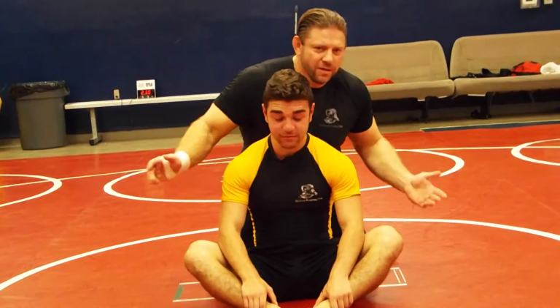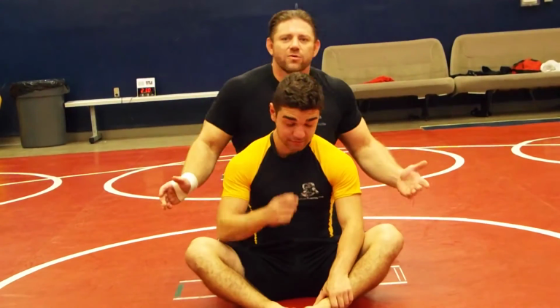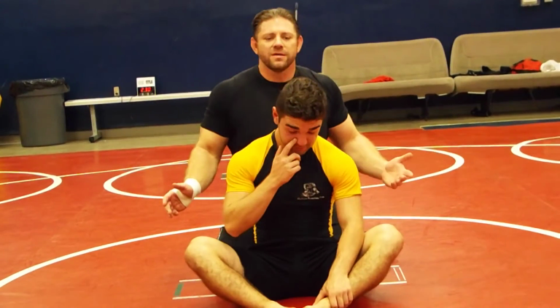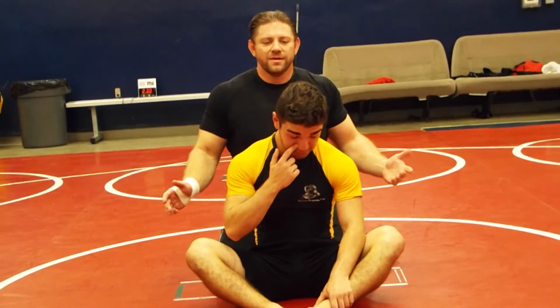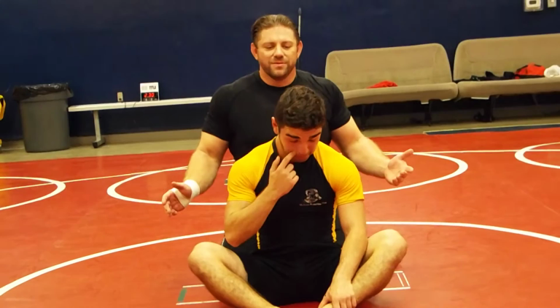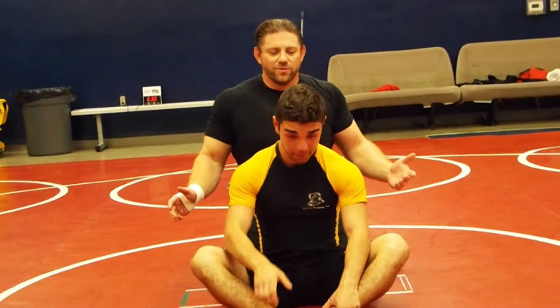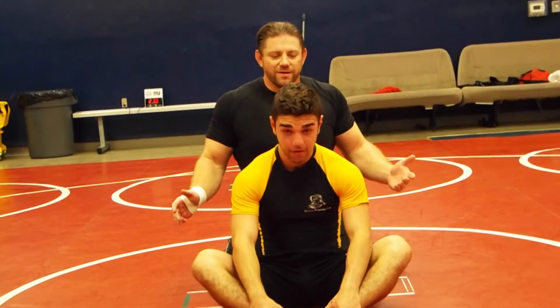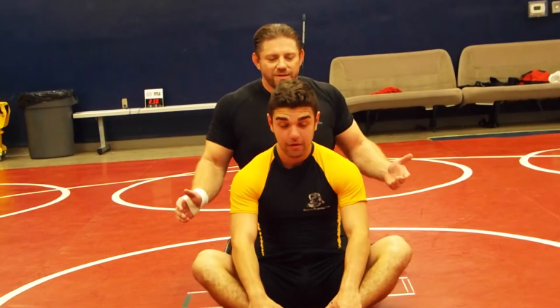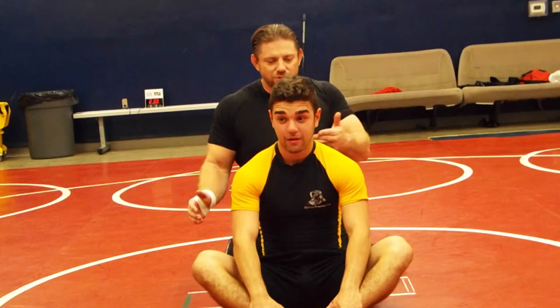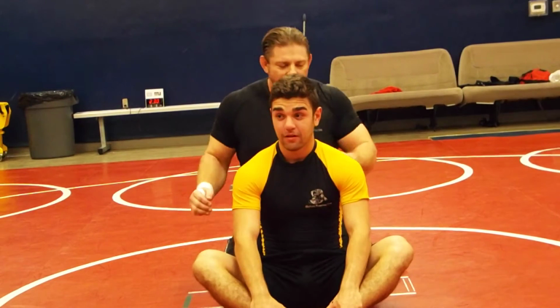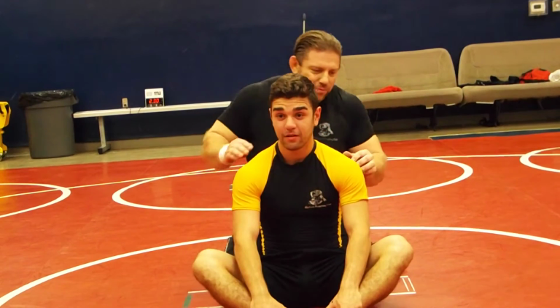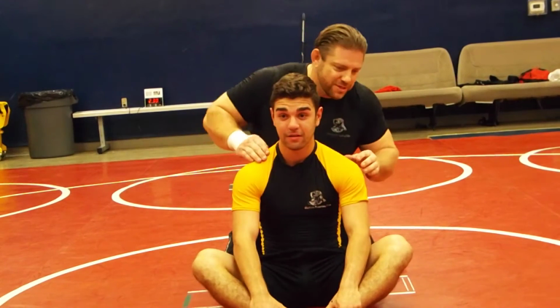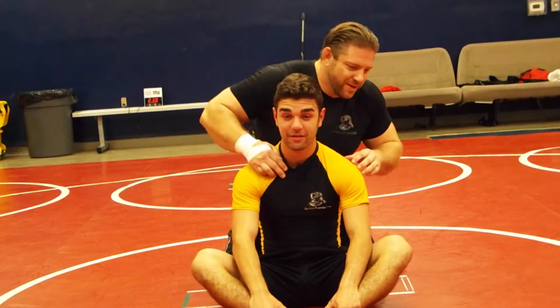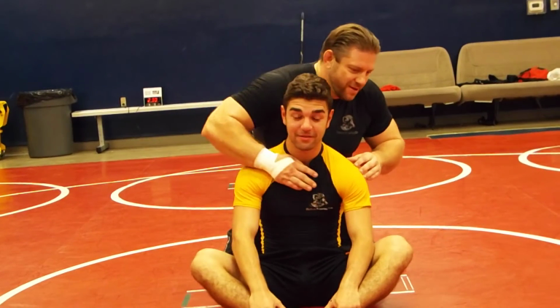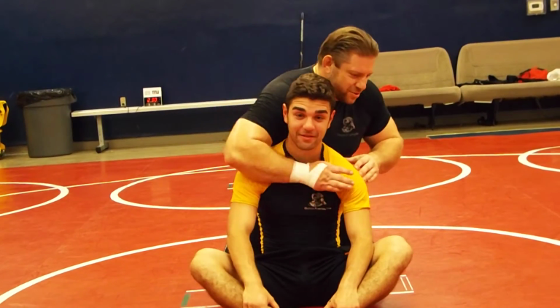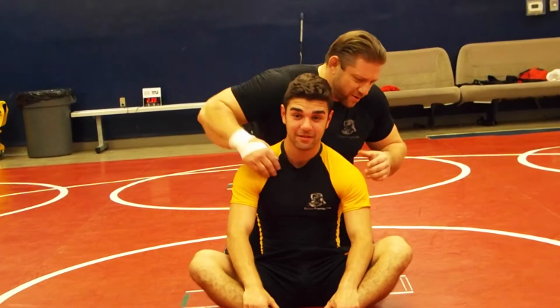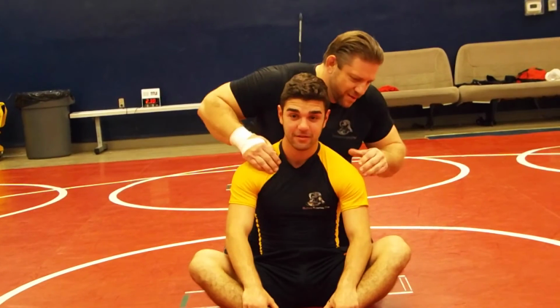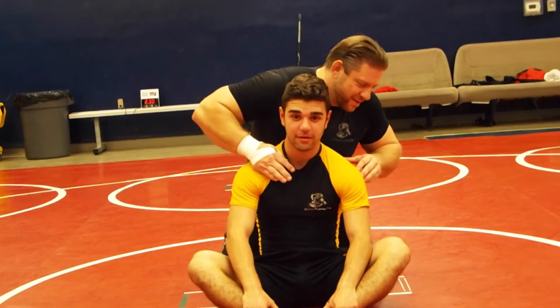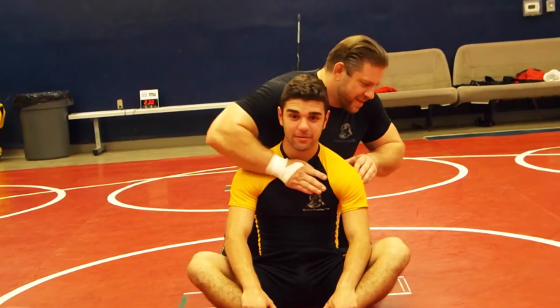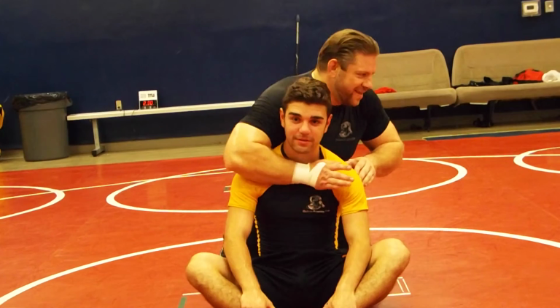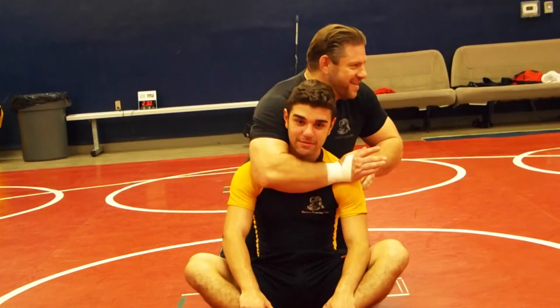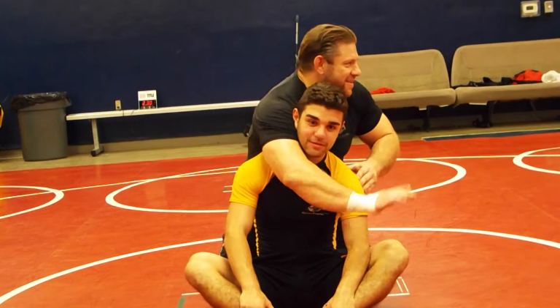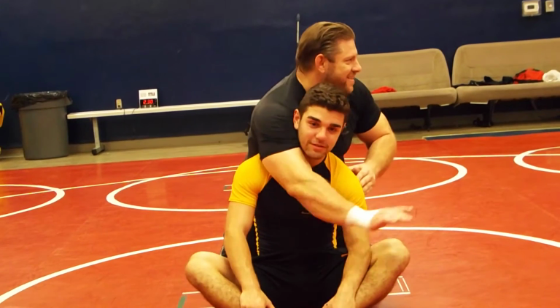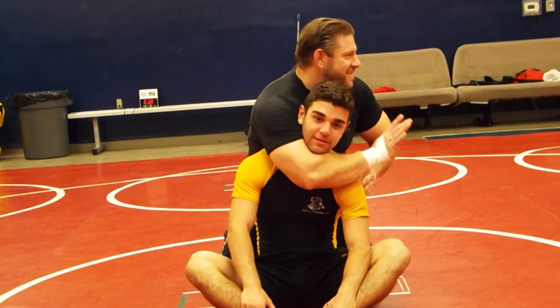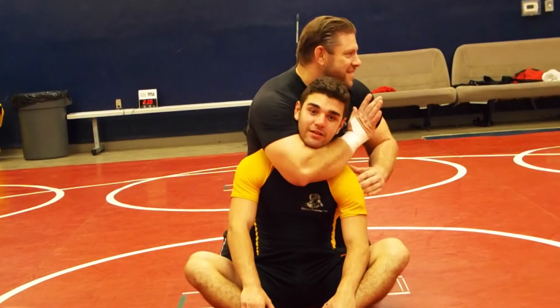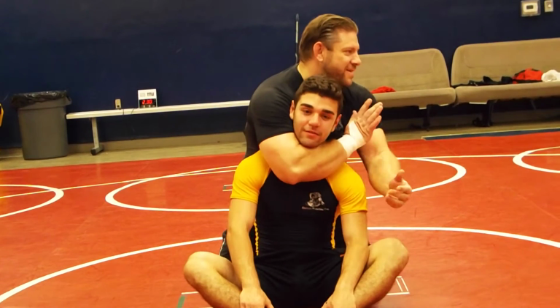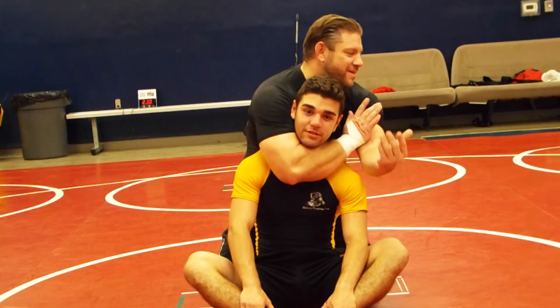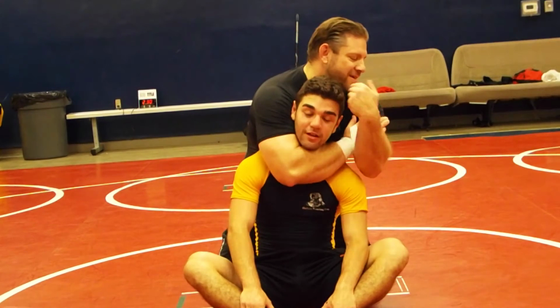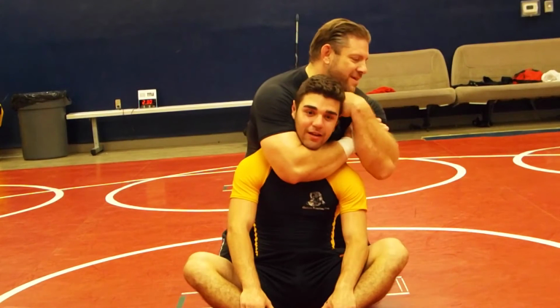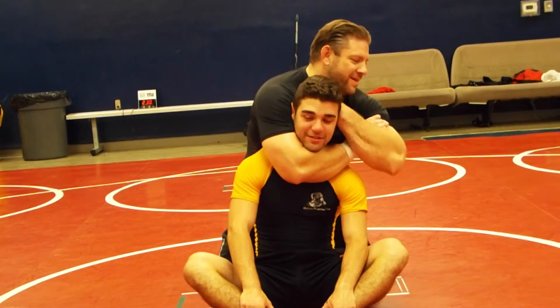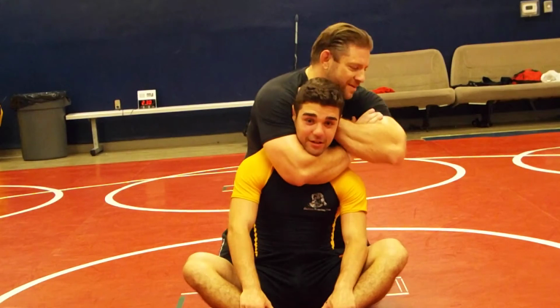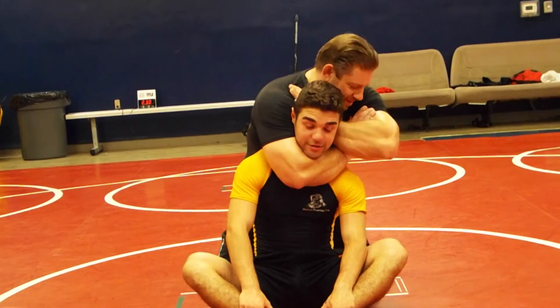That quick — pretty quick, huh? I want you to start counting the ABCs. Just start counting: A, B, C, D, E, F, G, H, I, J.